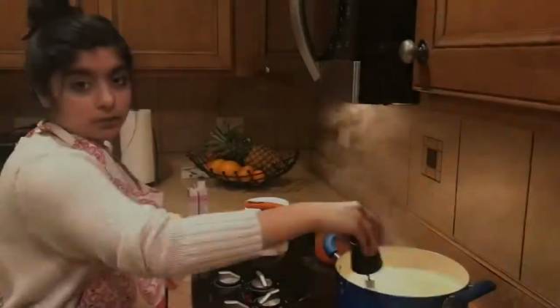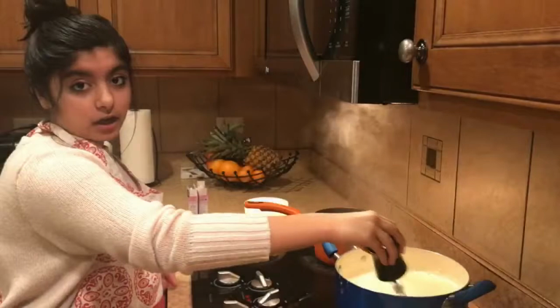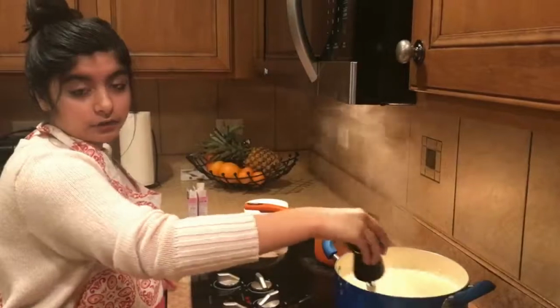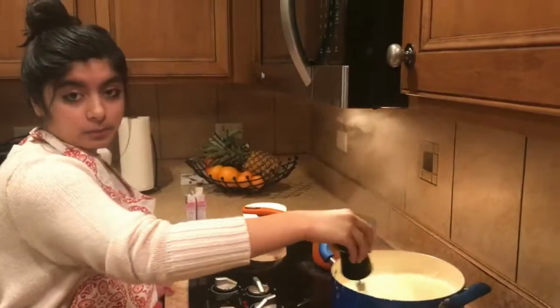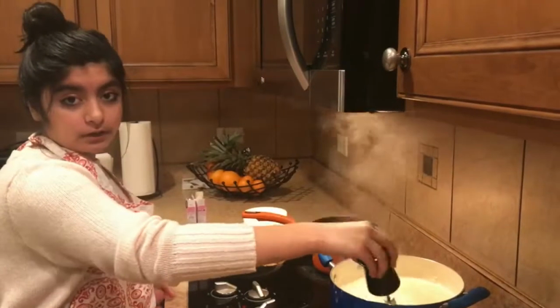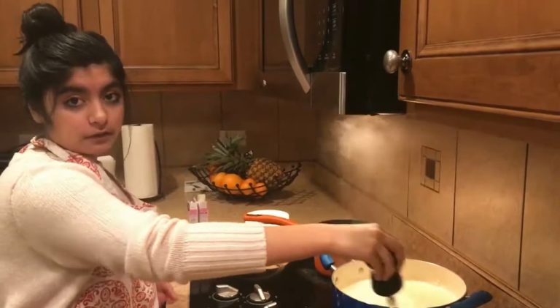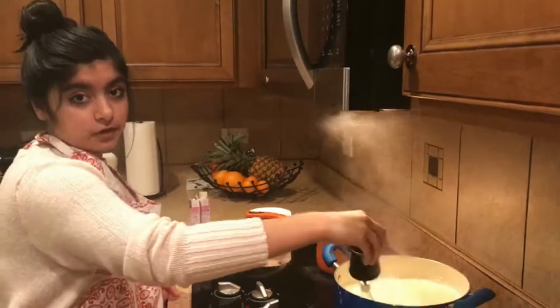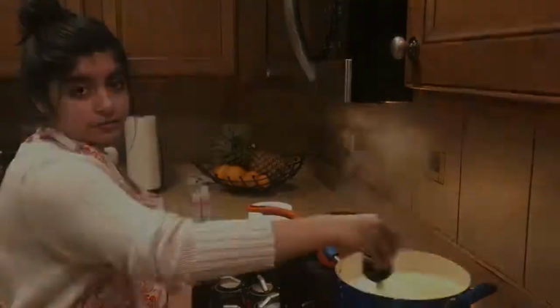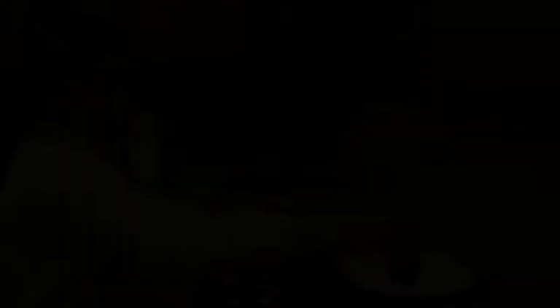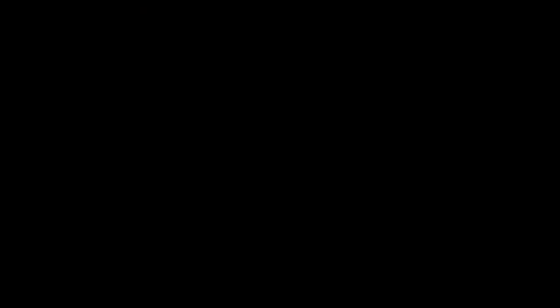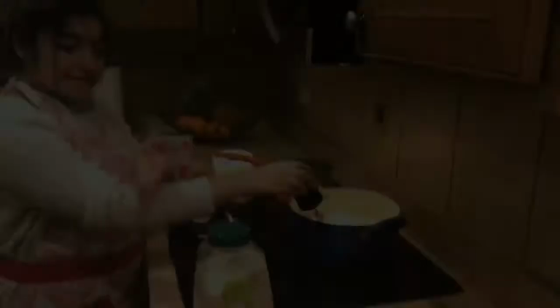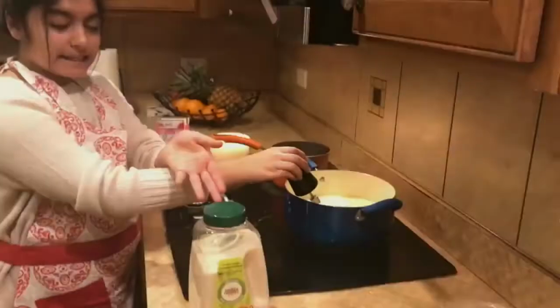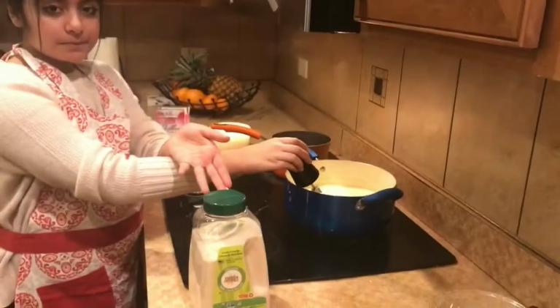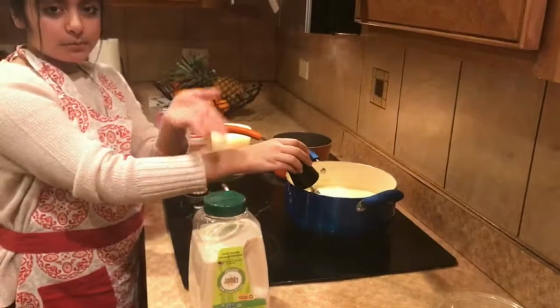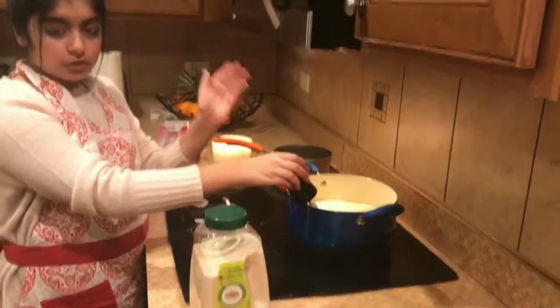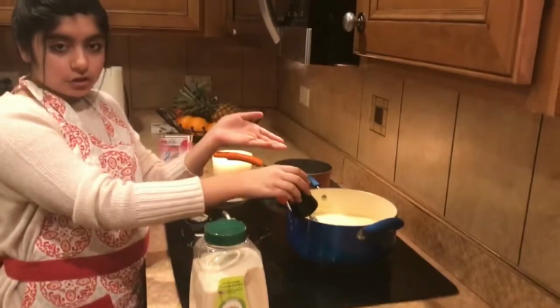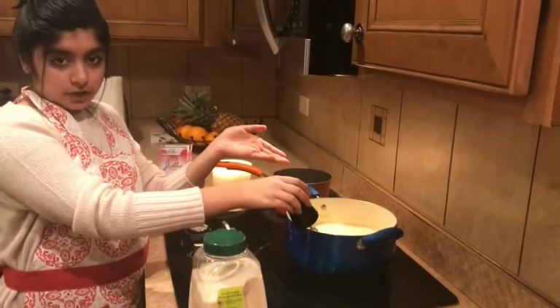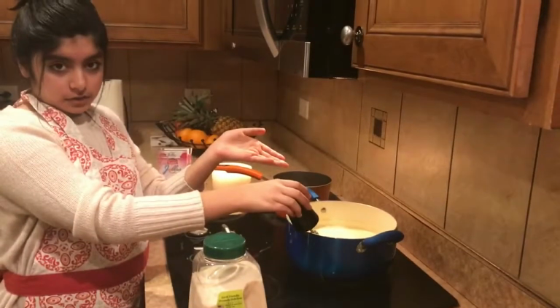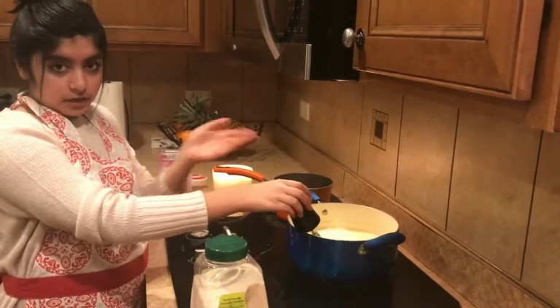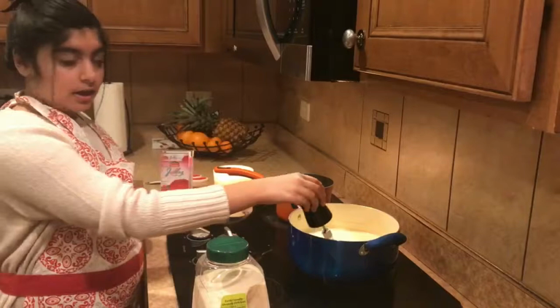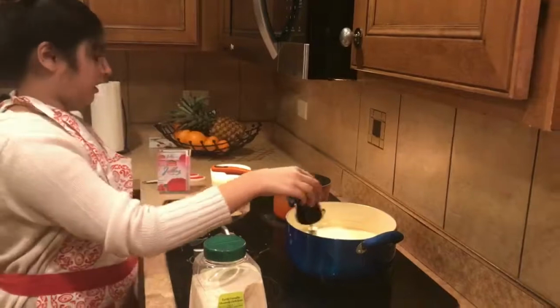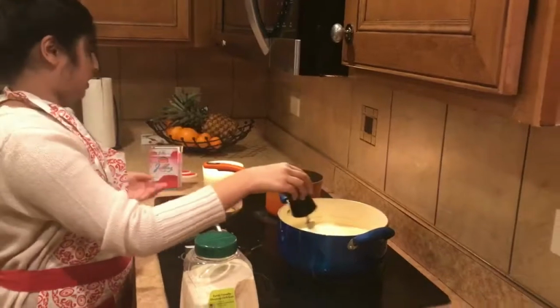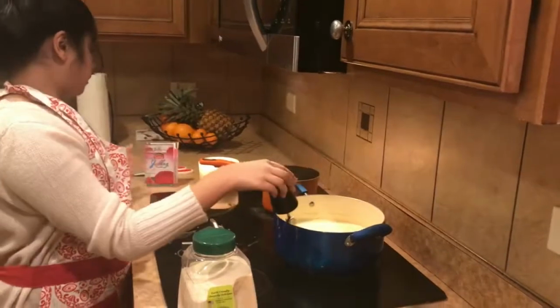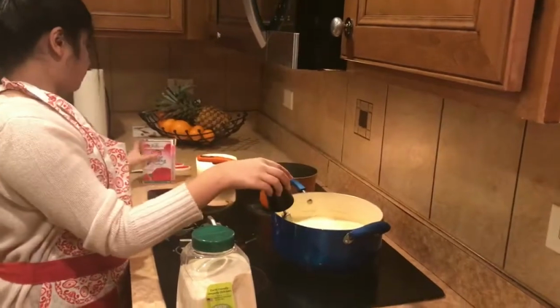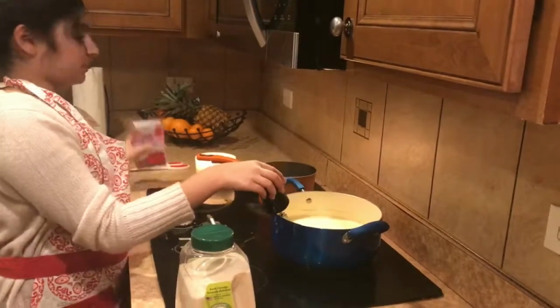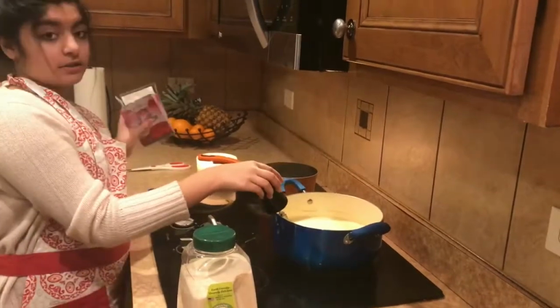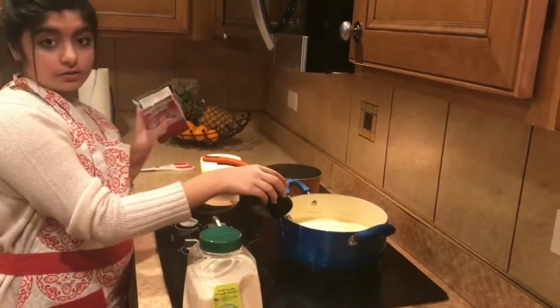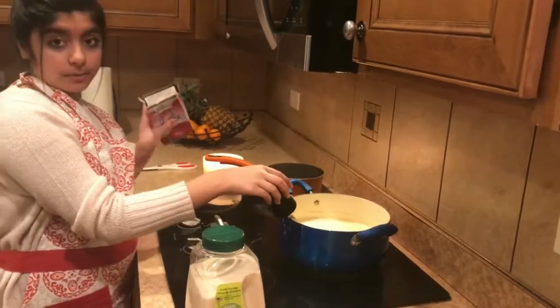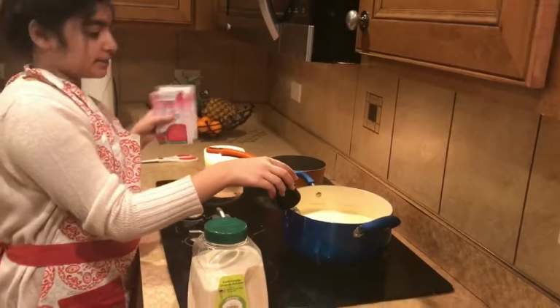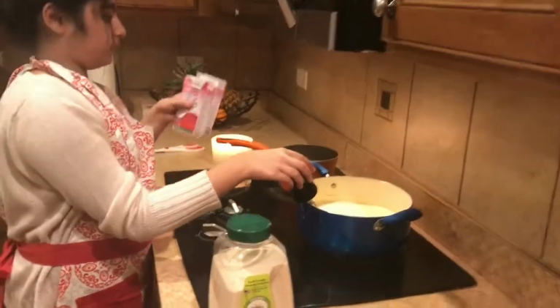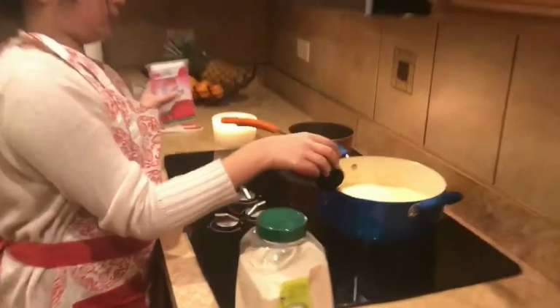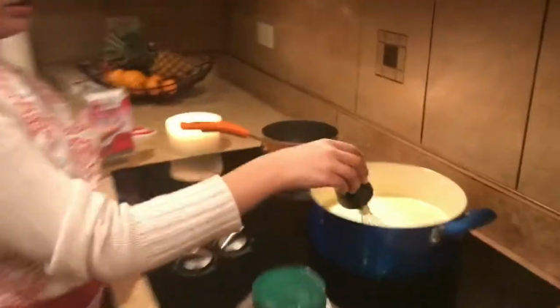Now put that in the fridge for a little bit. Add a little sprinkle of brown sugar and custard, and now we're gonna put these two jello packs in the boiled water.